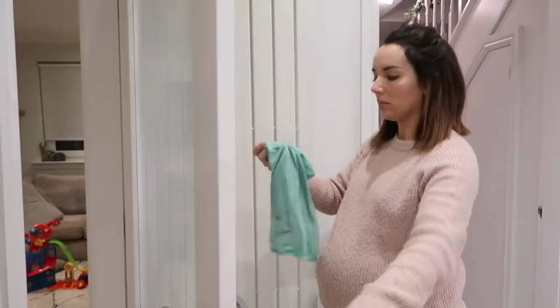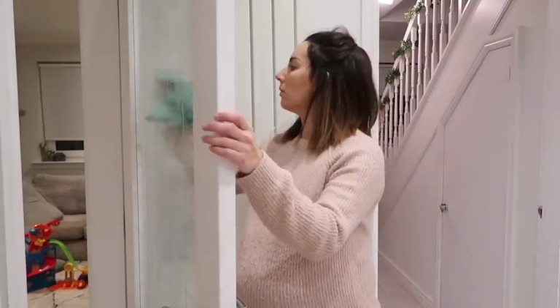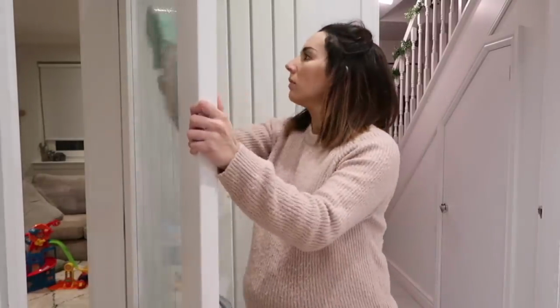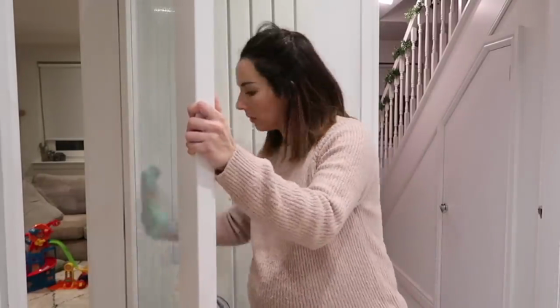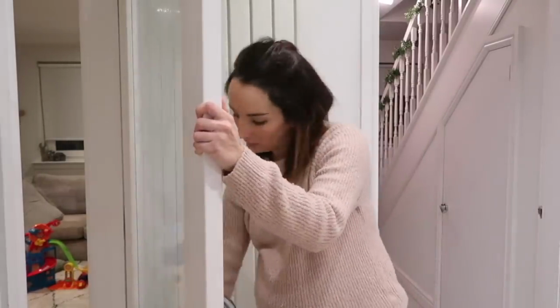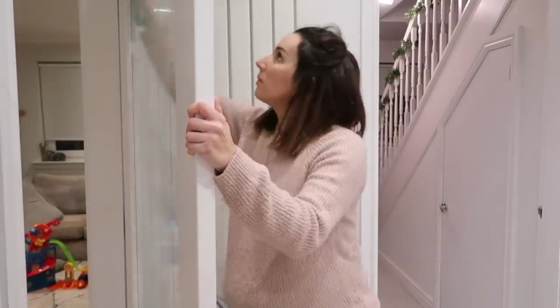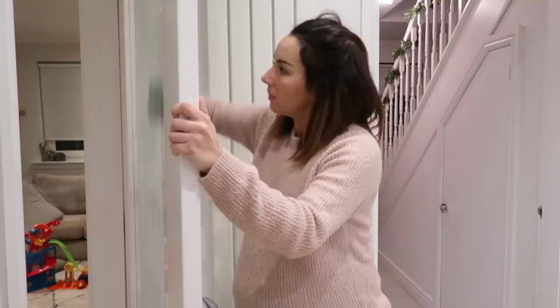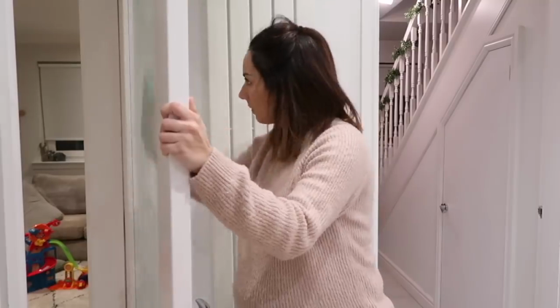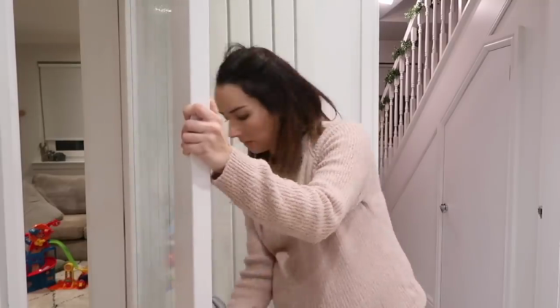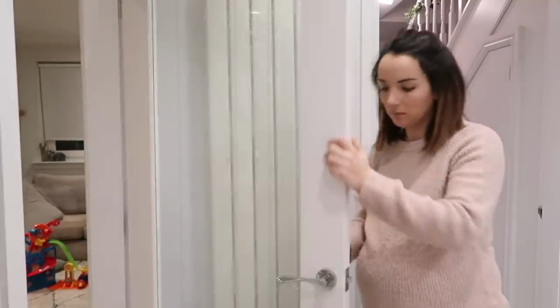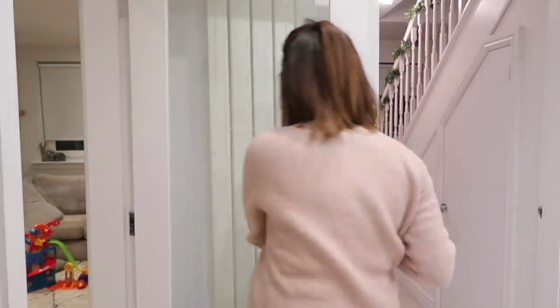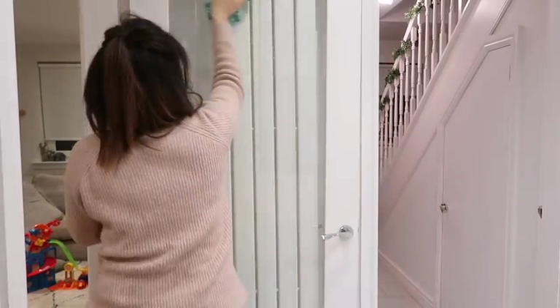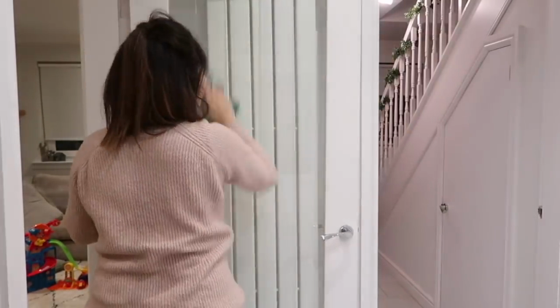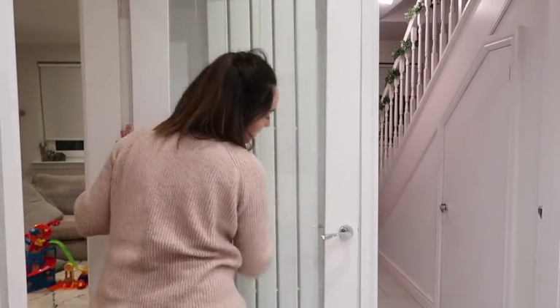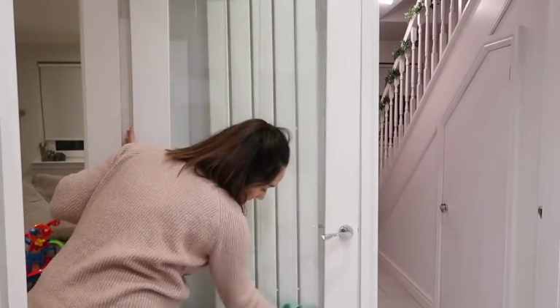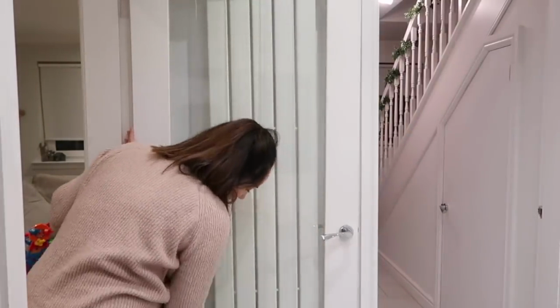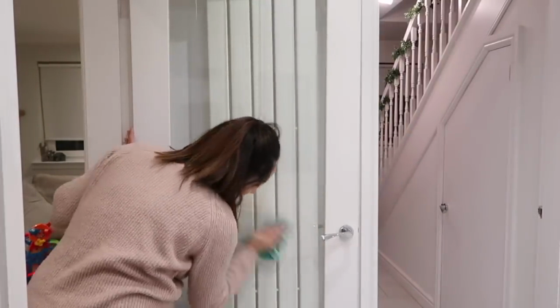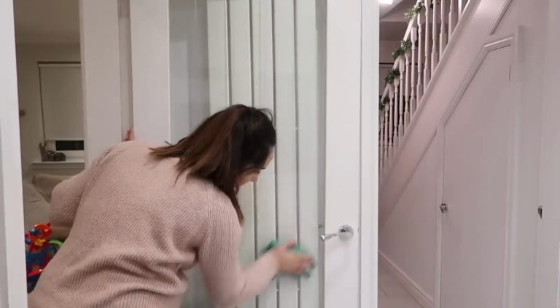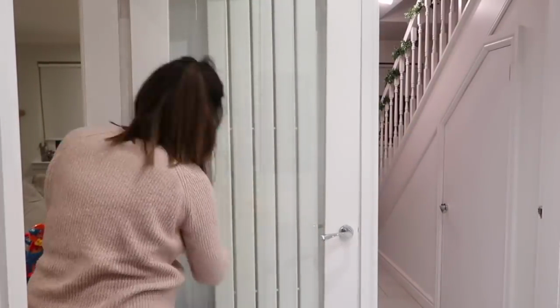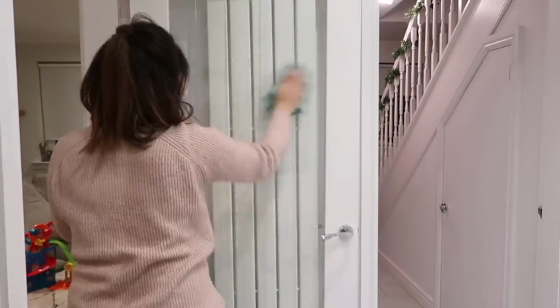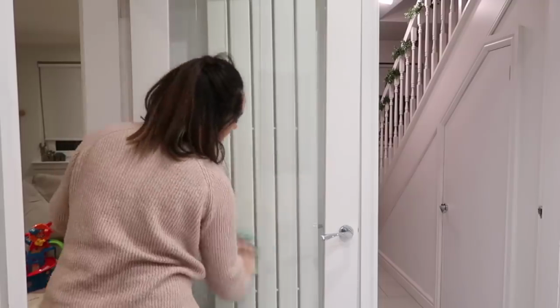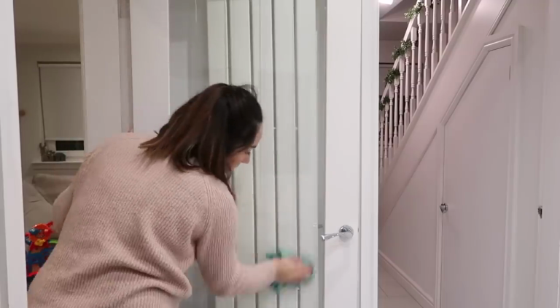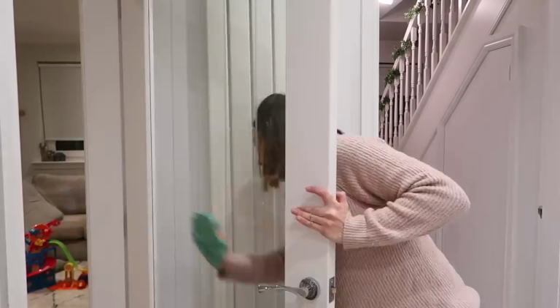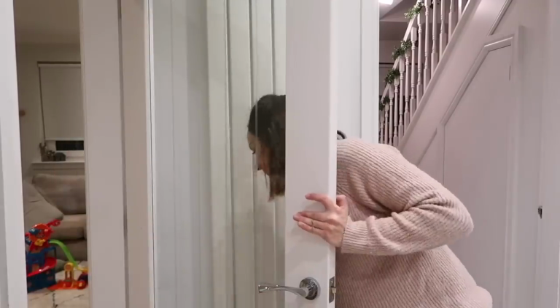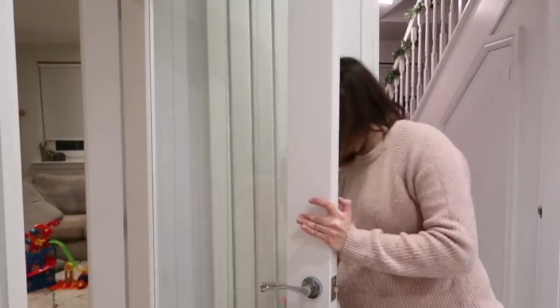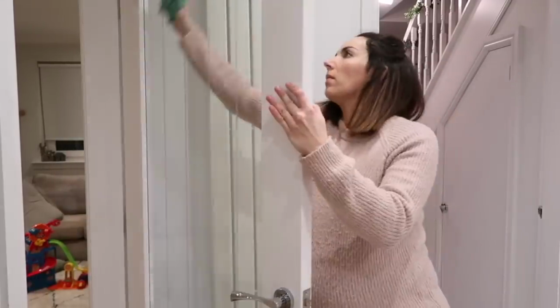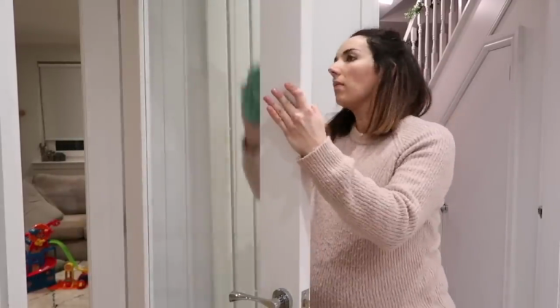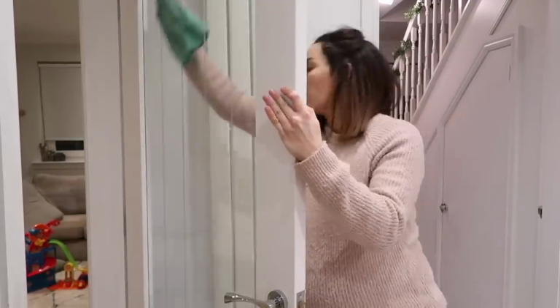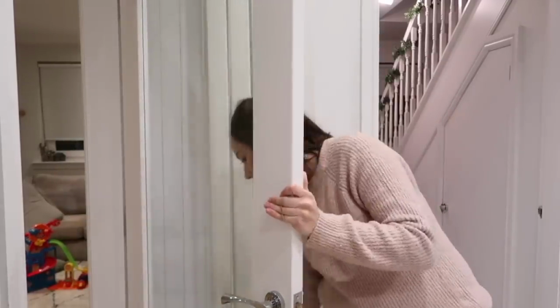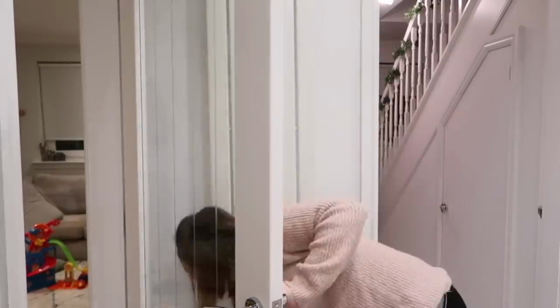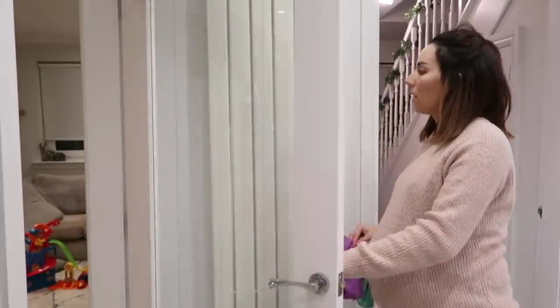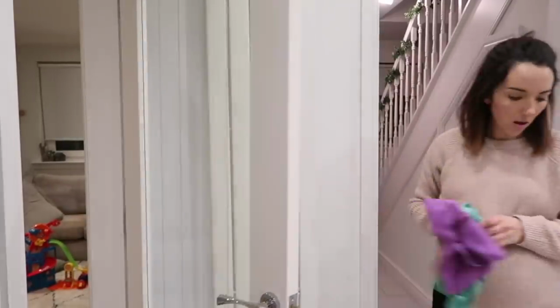It's just a final wipe down of the glass on my doors using window lean. I can definitely say that this silky window cleaning cloth is my favourite to use on the glass in our house.